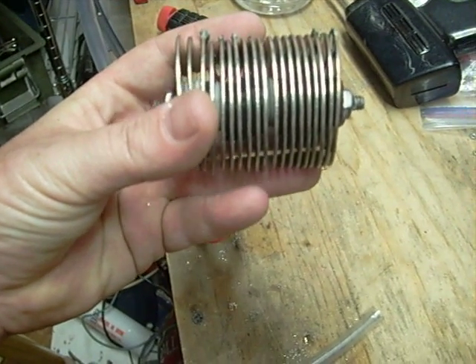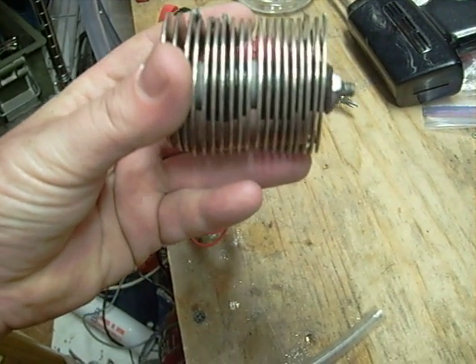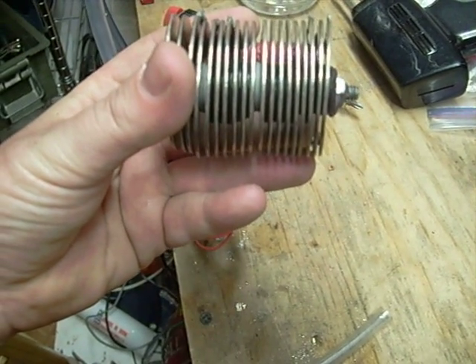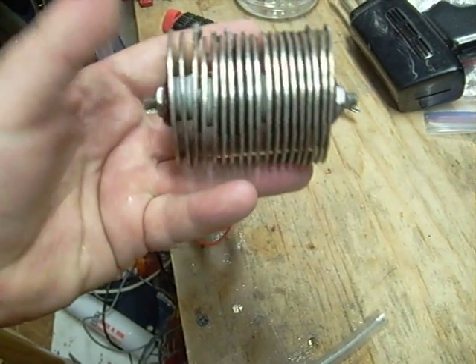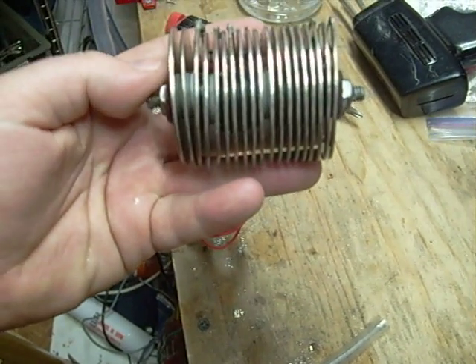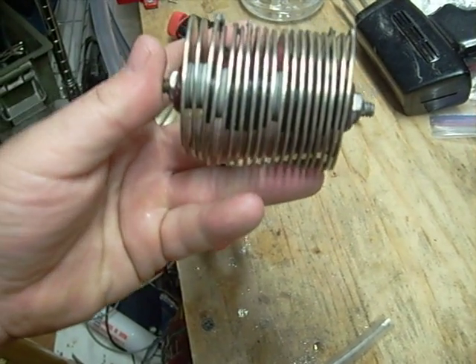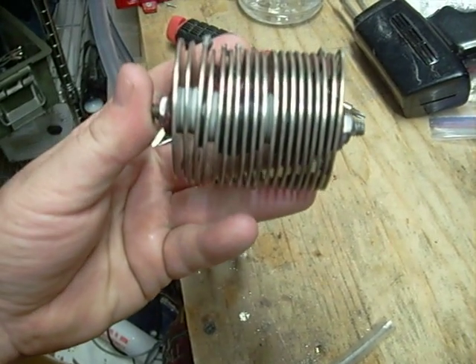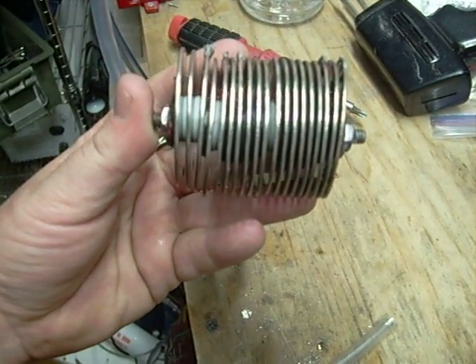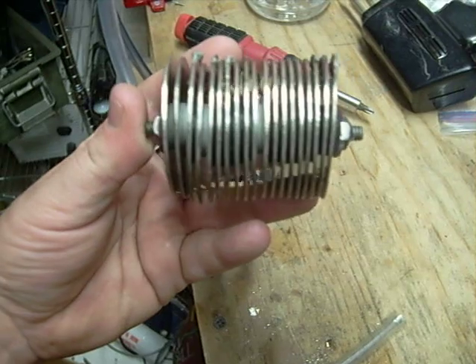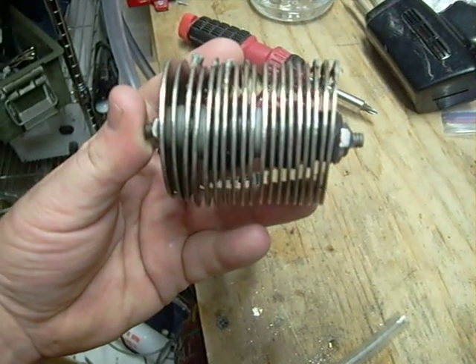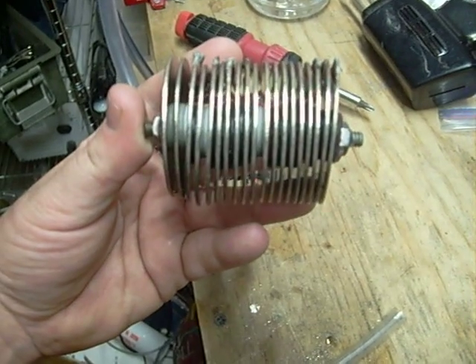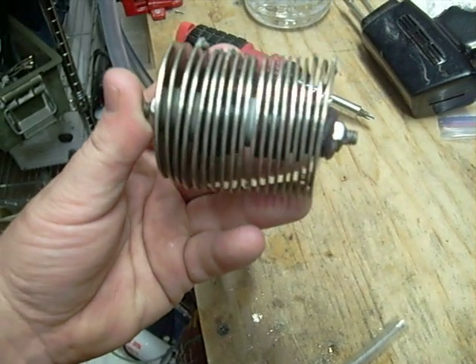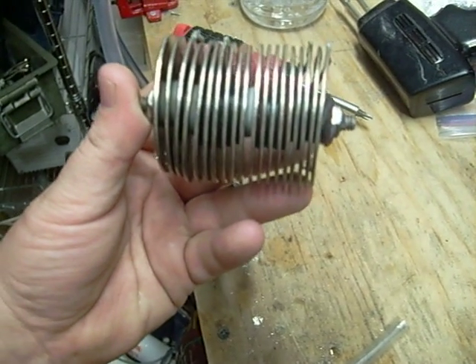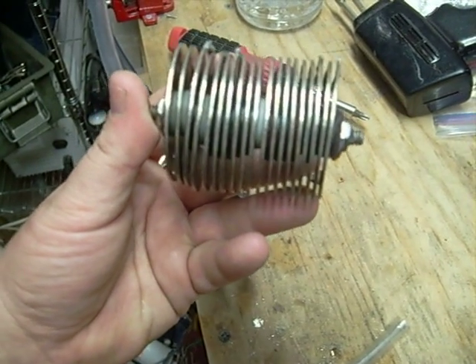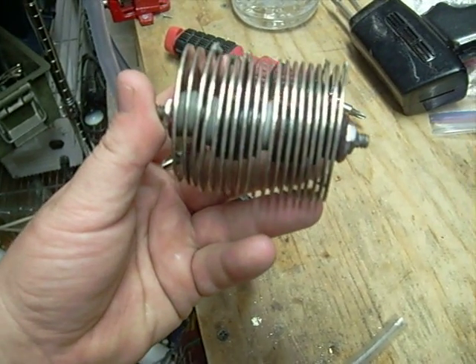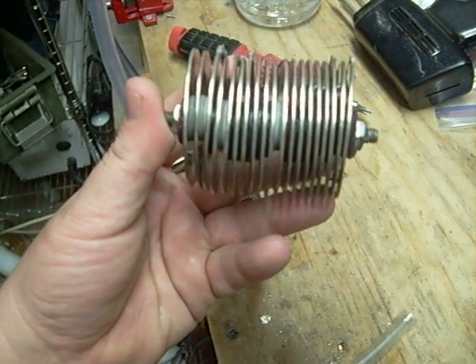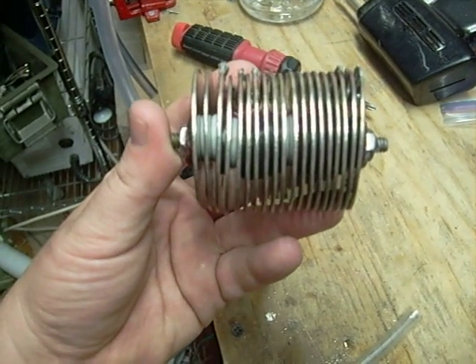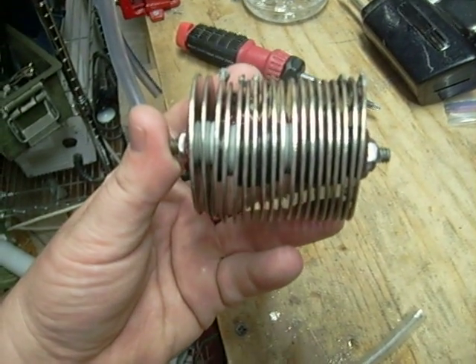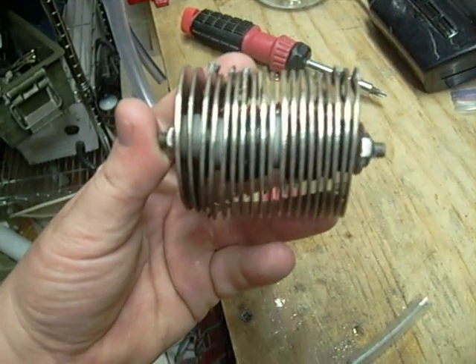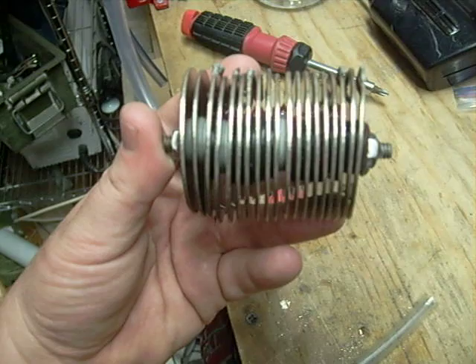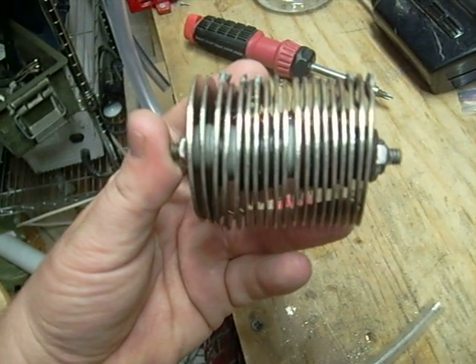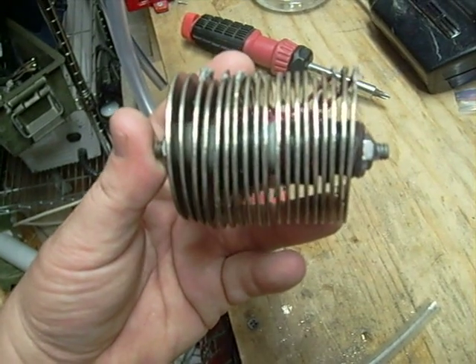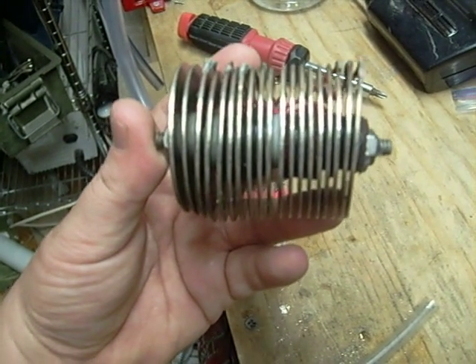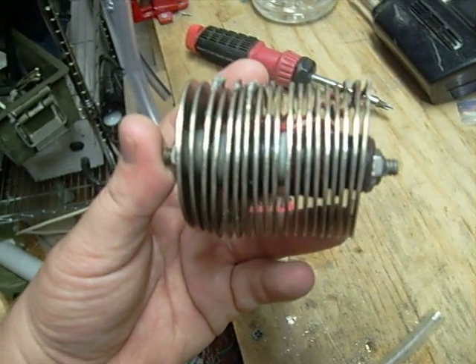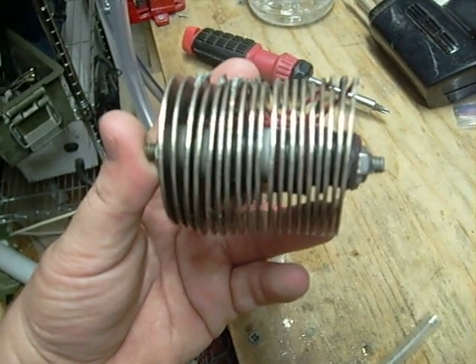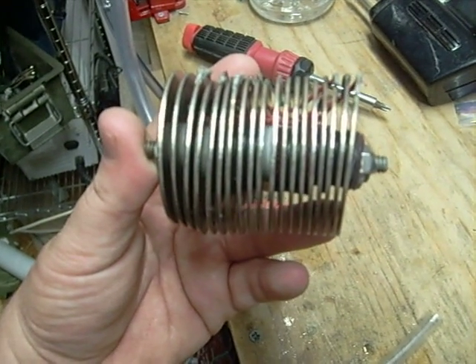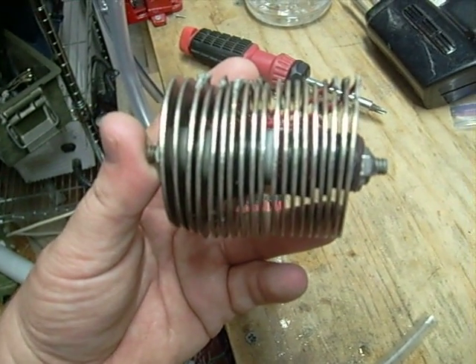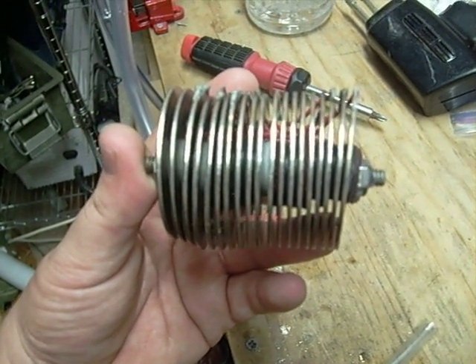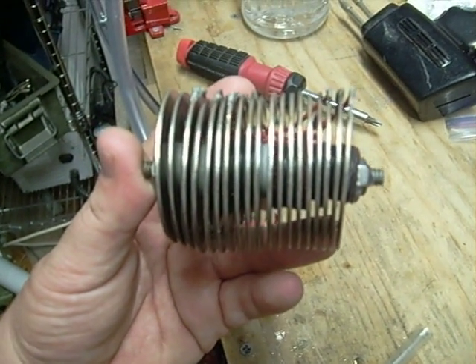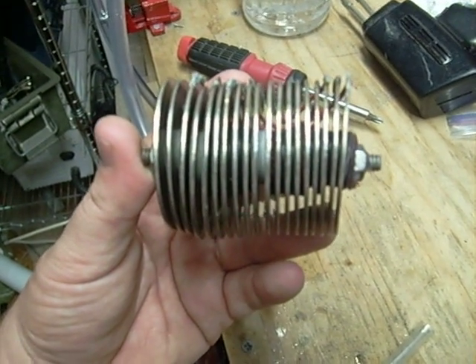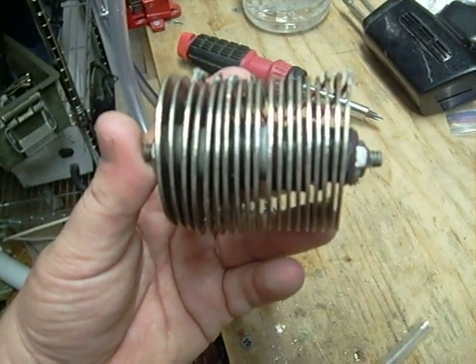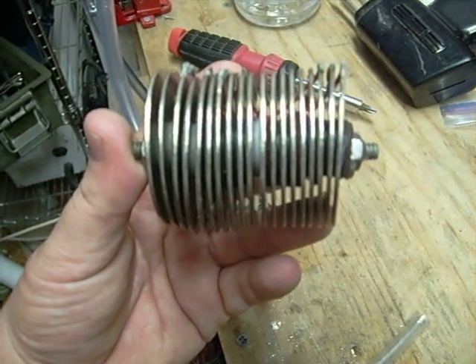If you folks are thinking of doing this yourself, please be very, very careful. Just a little spark in here can cause a huge accident — this stuff really goes up. Please be careful.